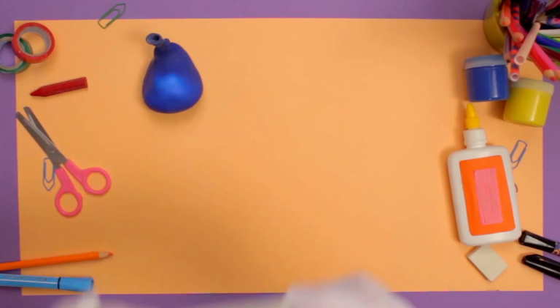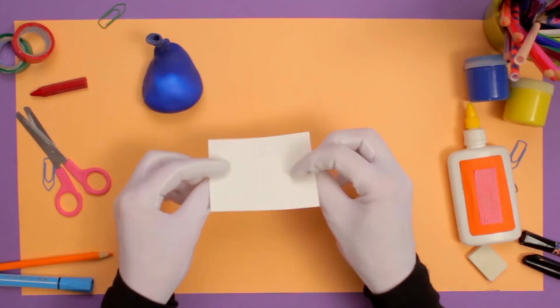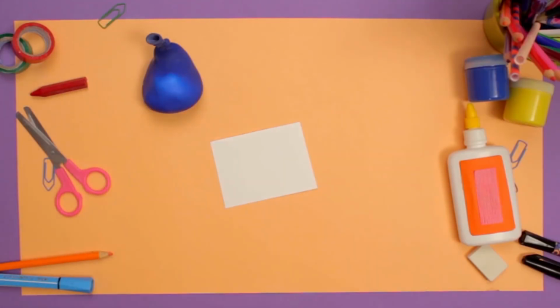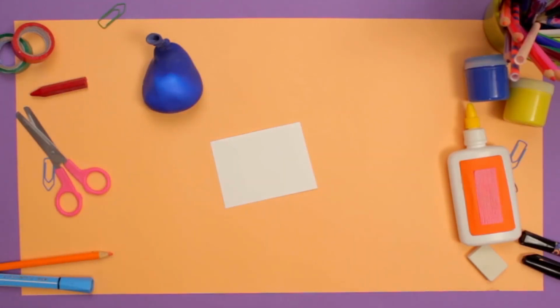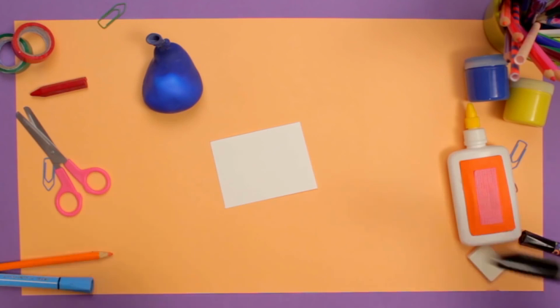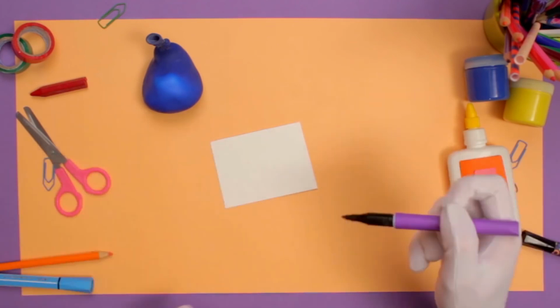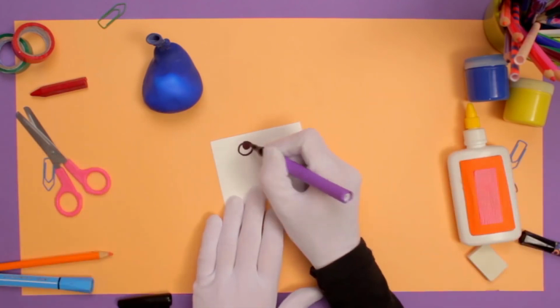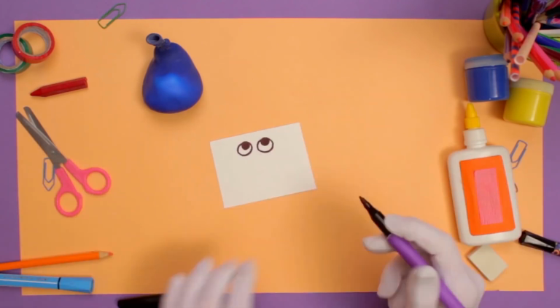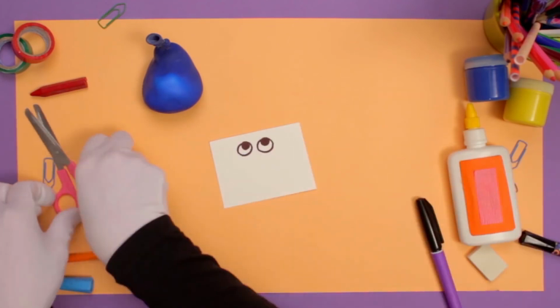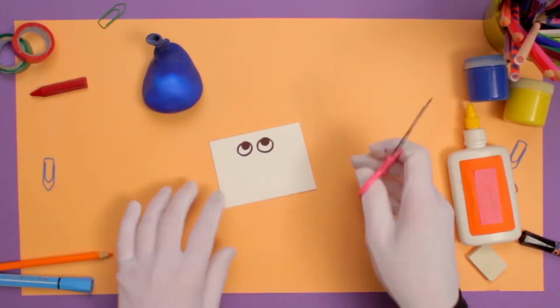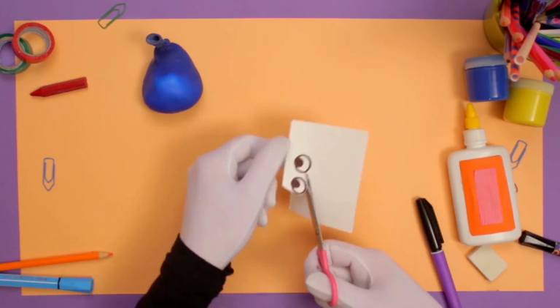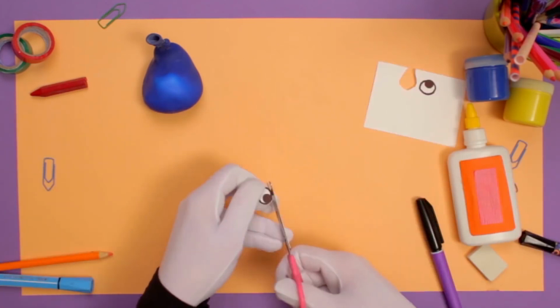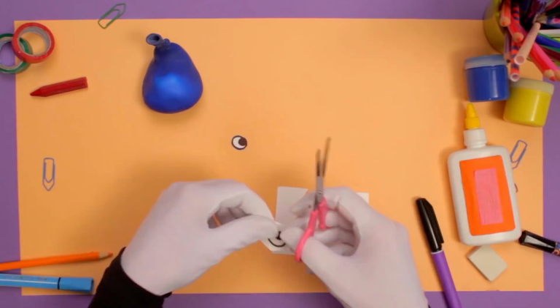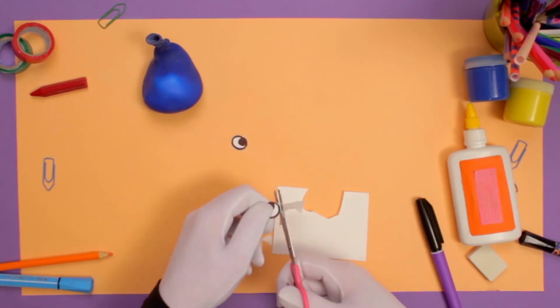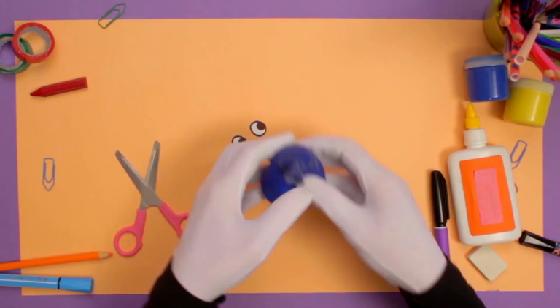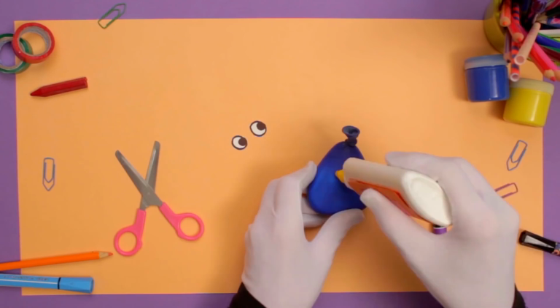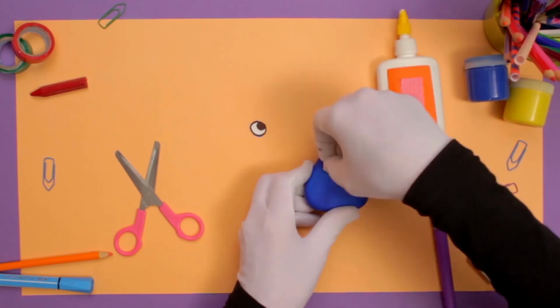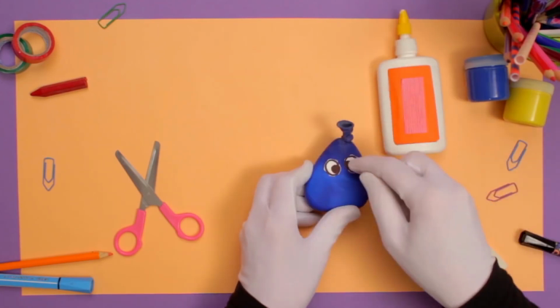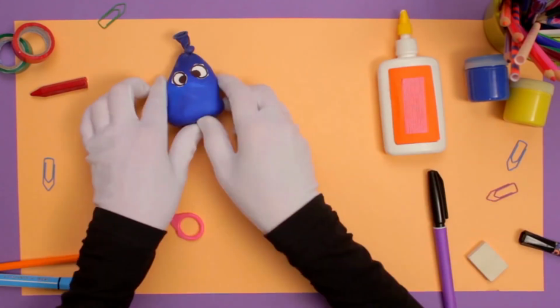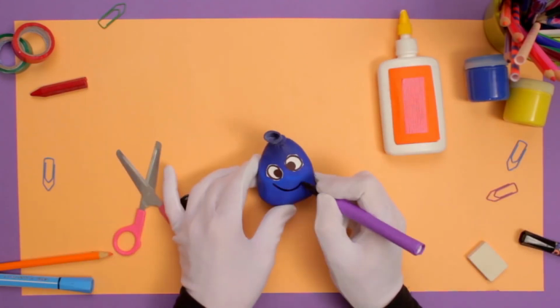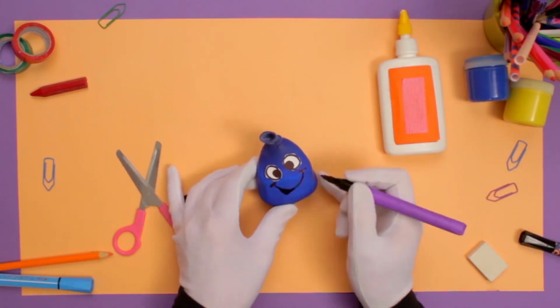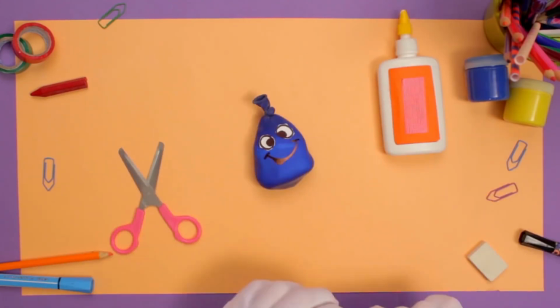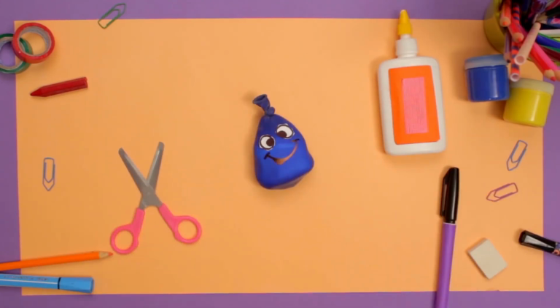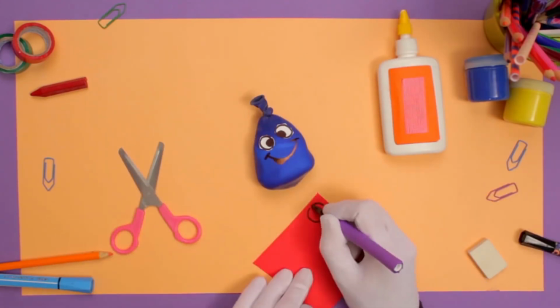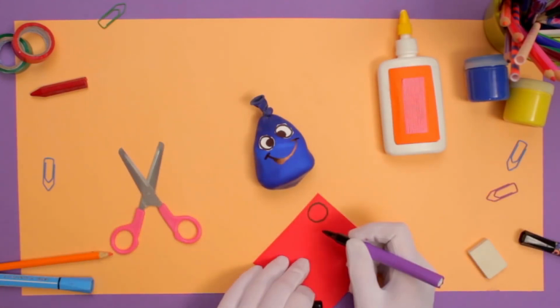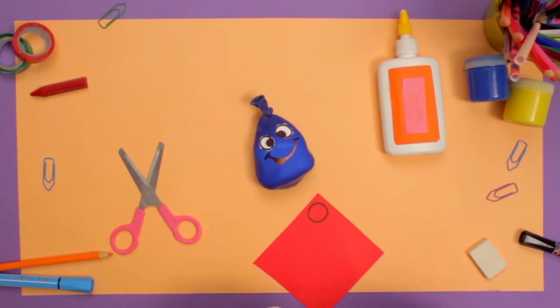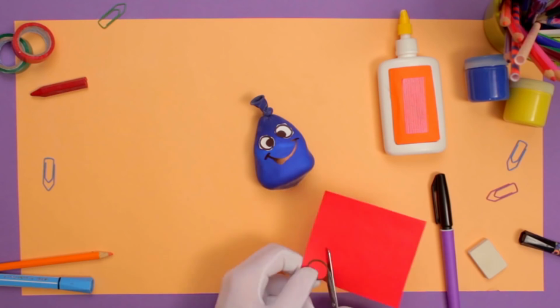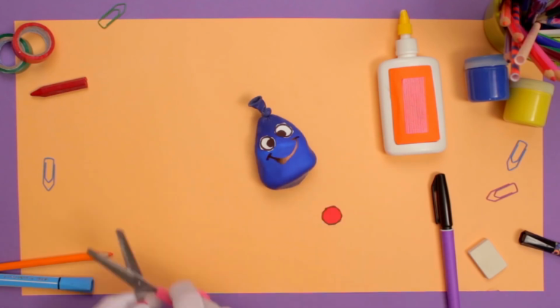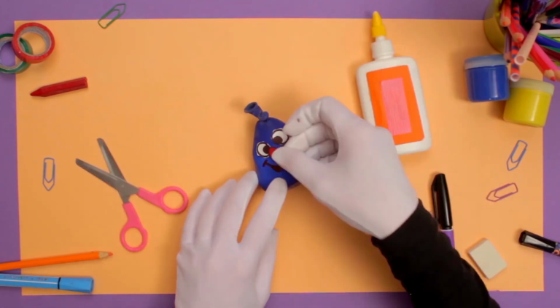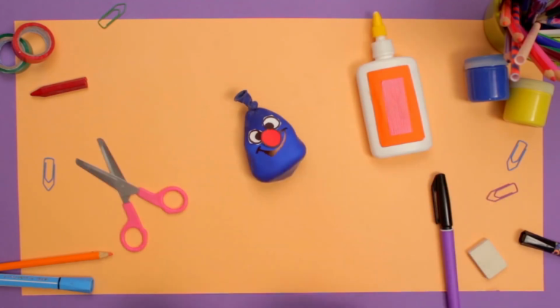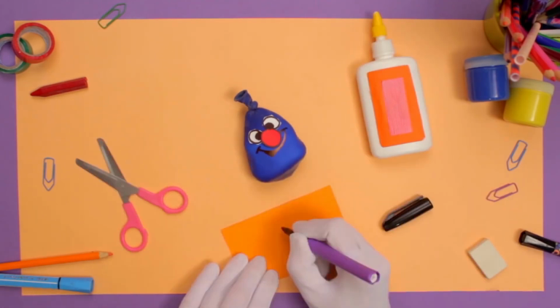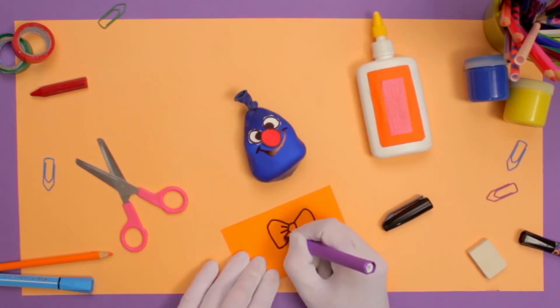Let's make the eyes and the nose of our Balloon Buddy. Draw them with a pen on paper, then cut them out carefully and glue them, like this. Use the color markers to make your buddy's mouth. You can add other details, like this awesome bow tie.